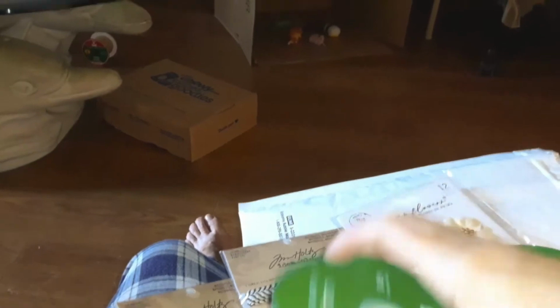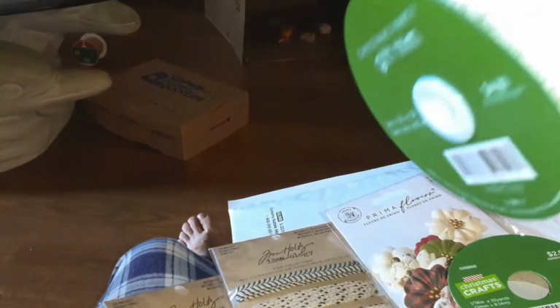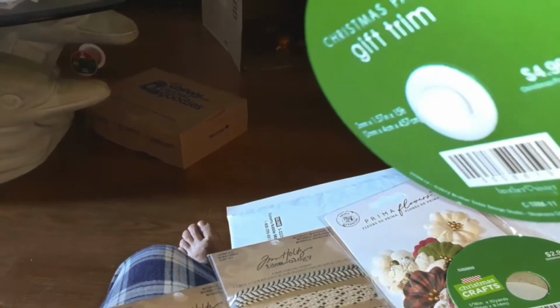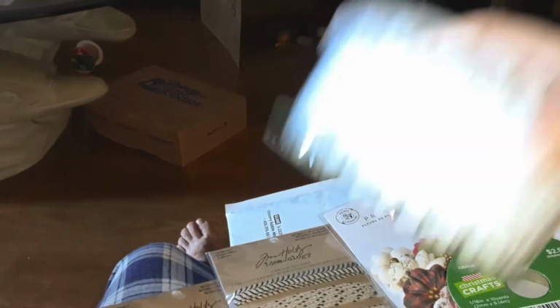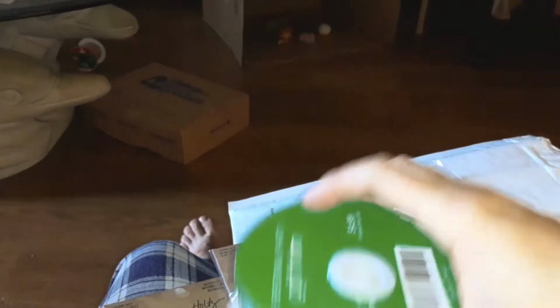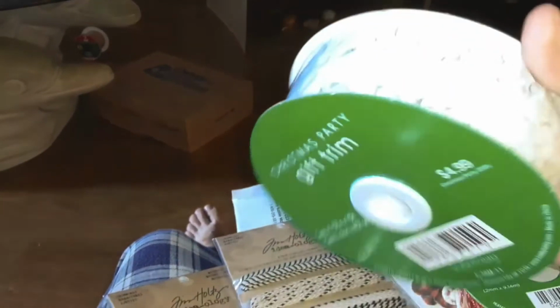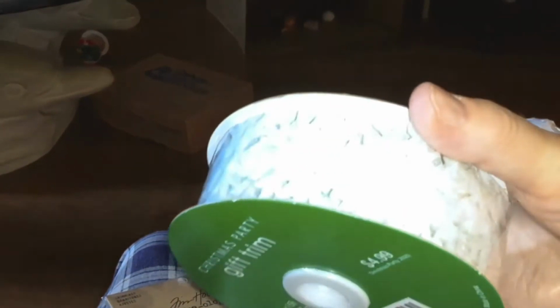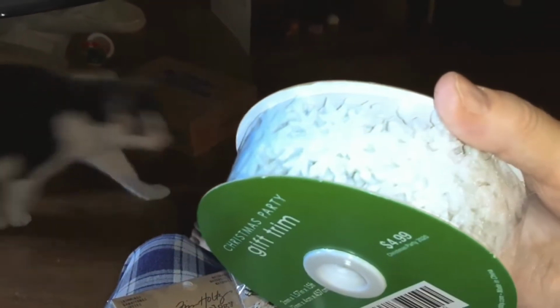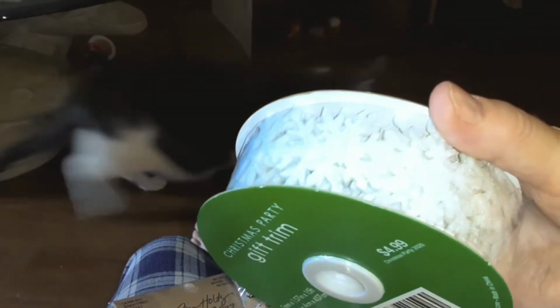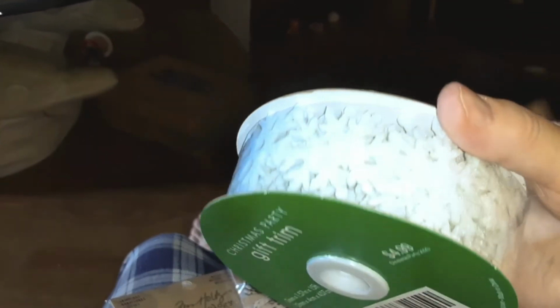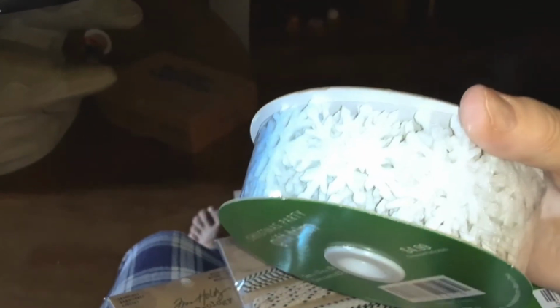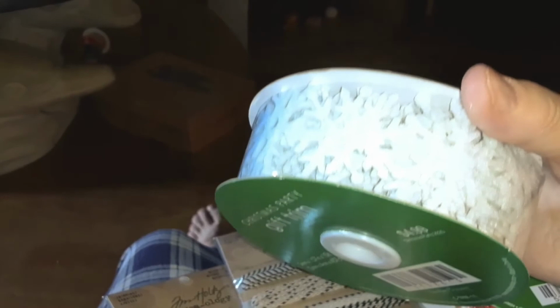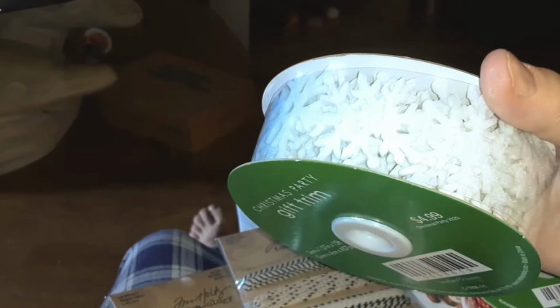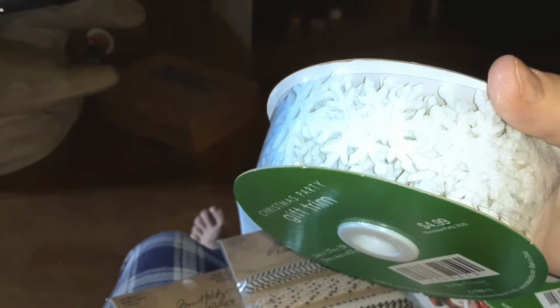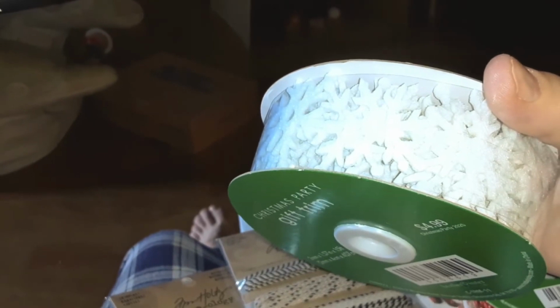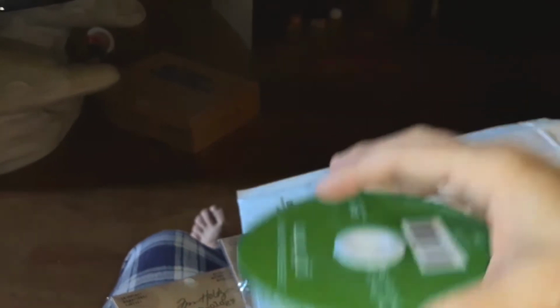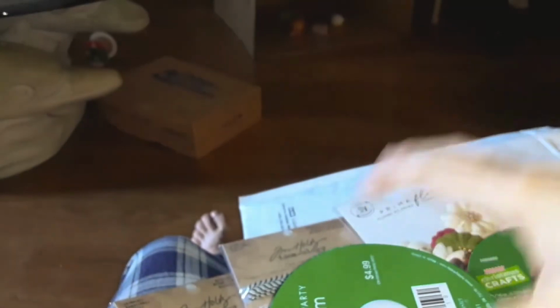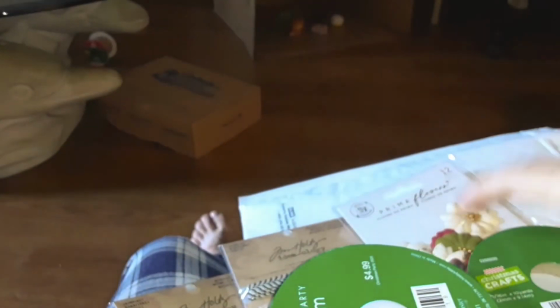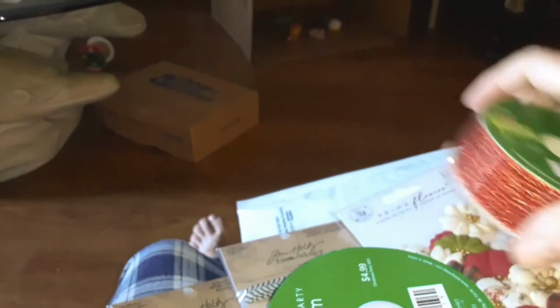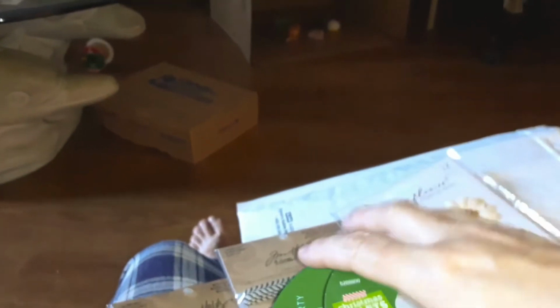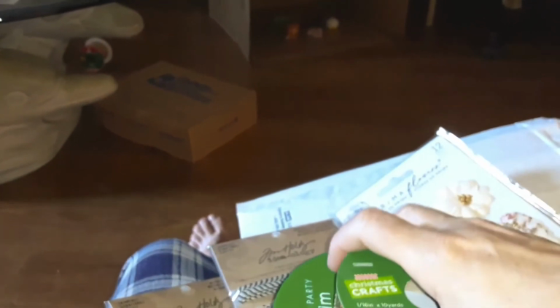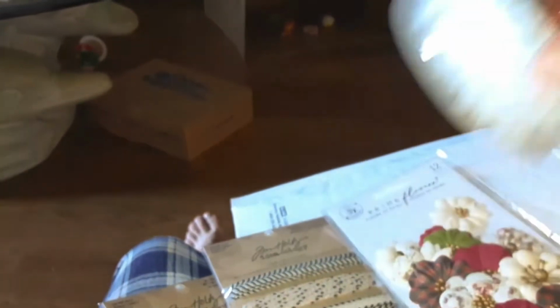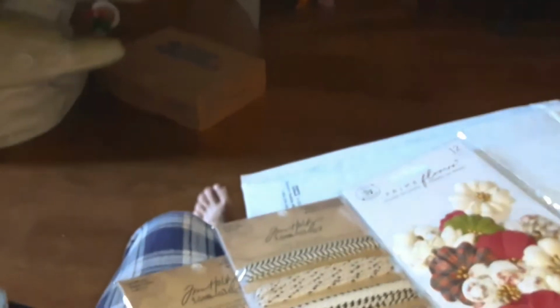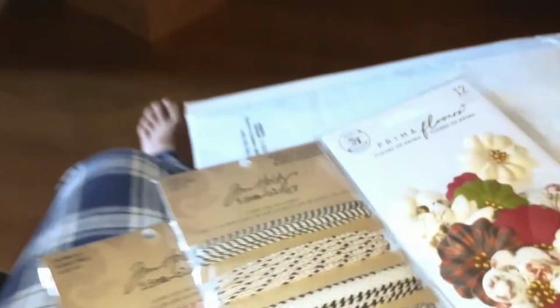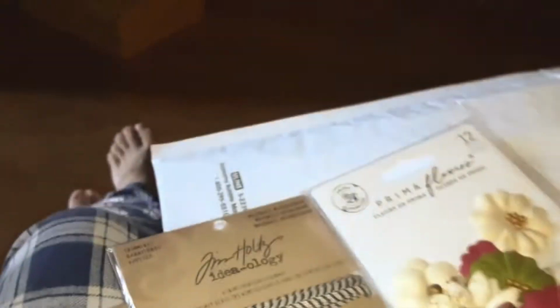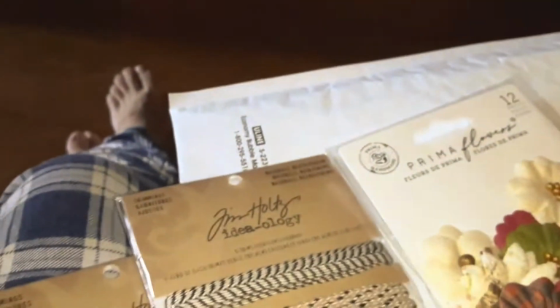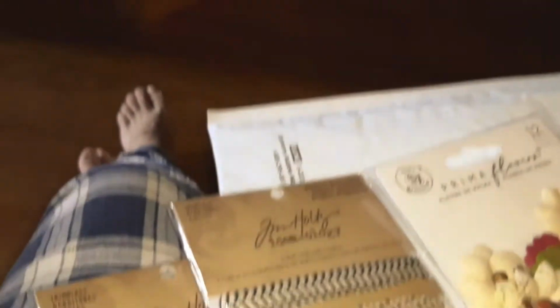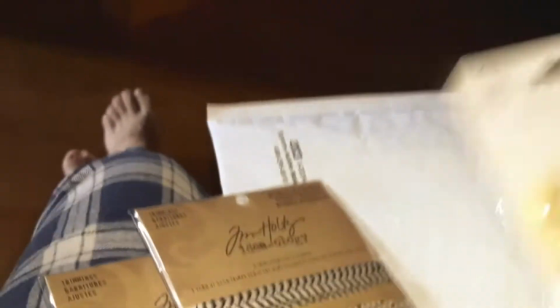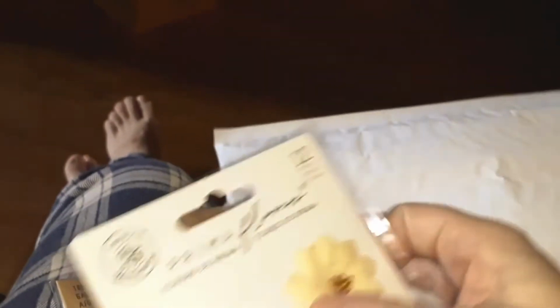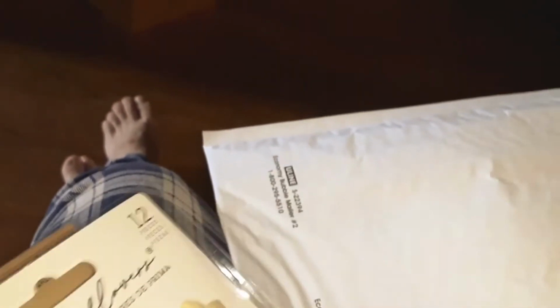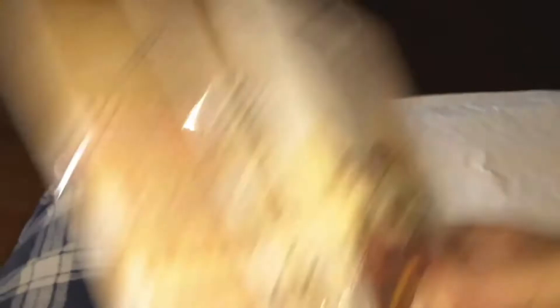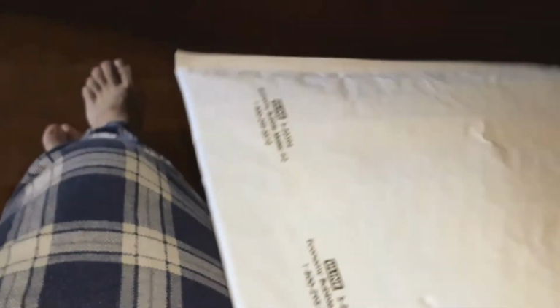This one from Hobby Lobby — I forgot how much I got off of it but I did get a good percentage off. I didn't see anything else that I was looking for.